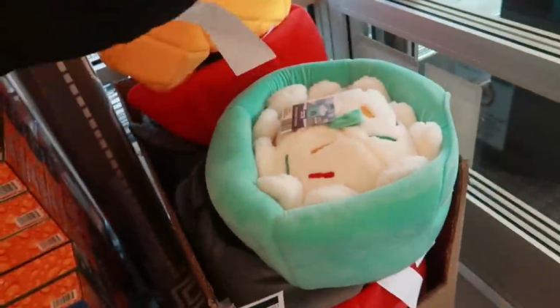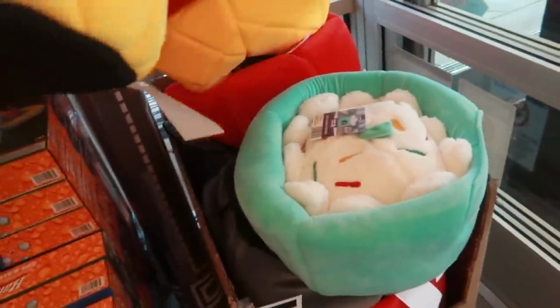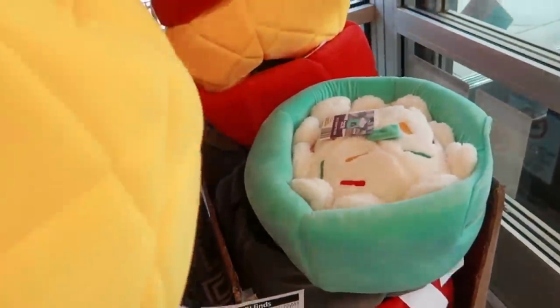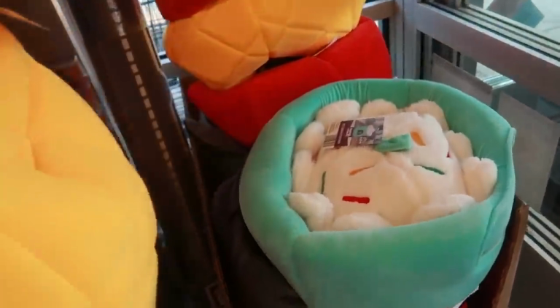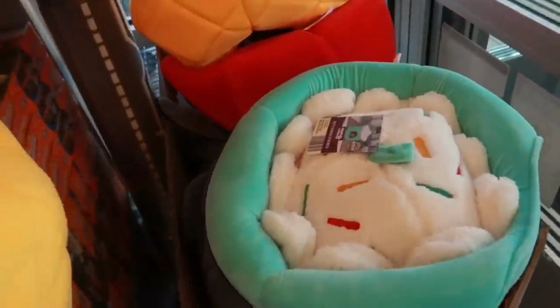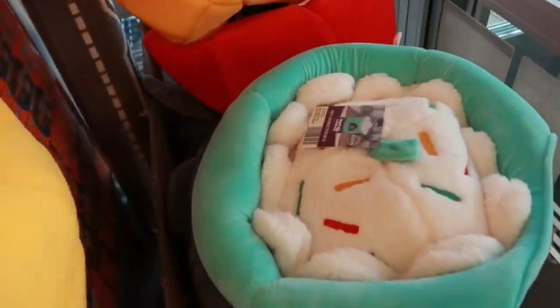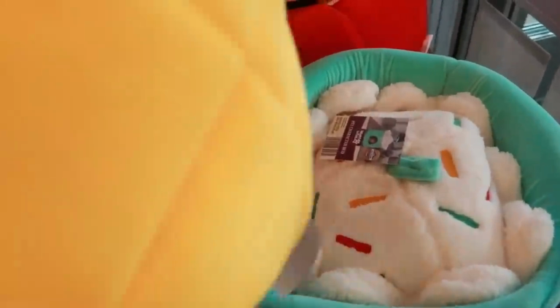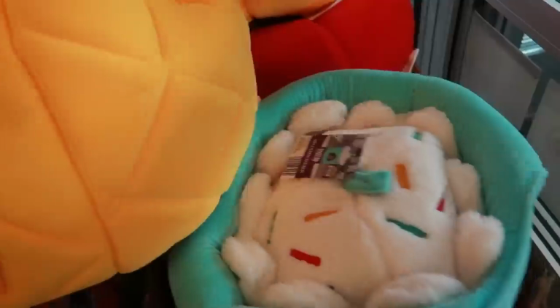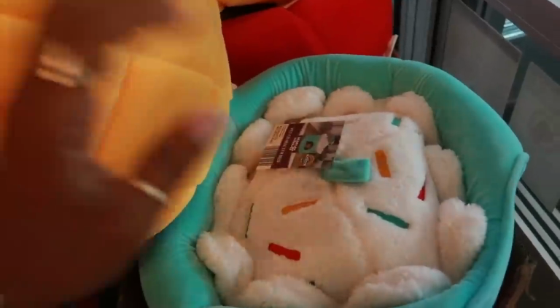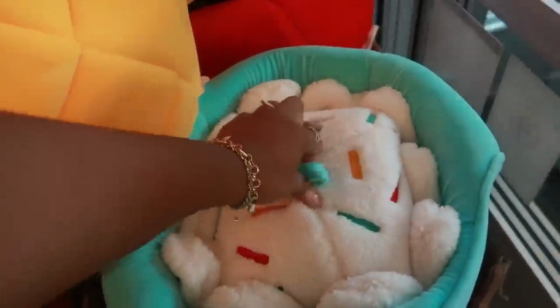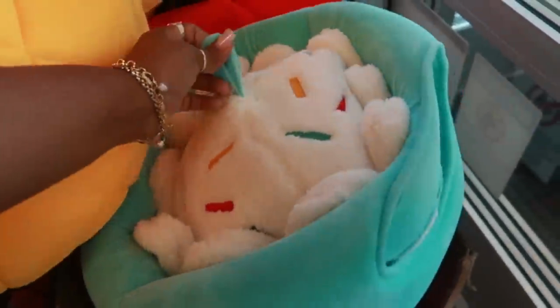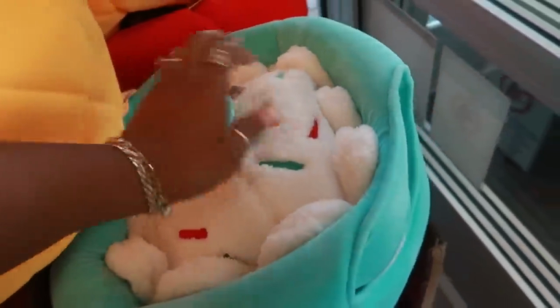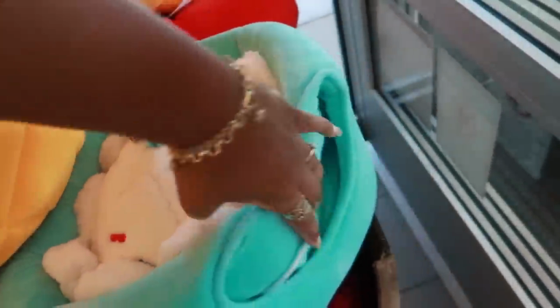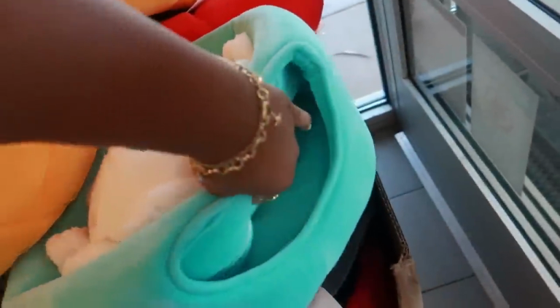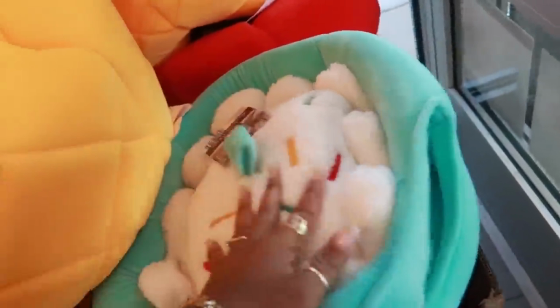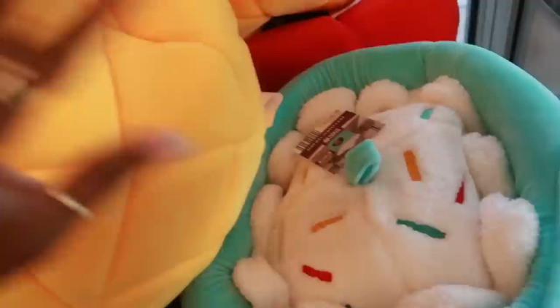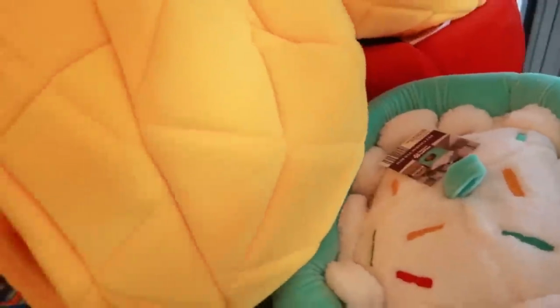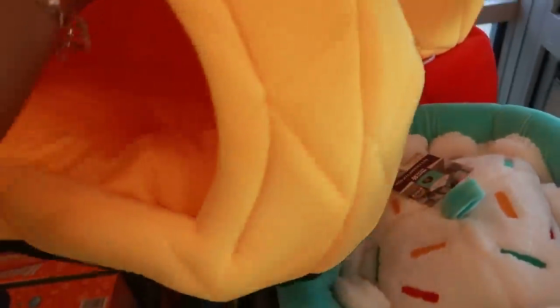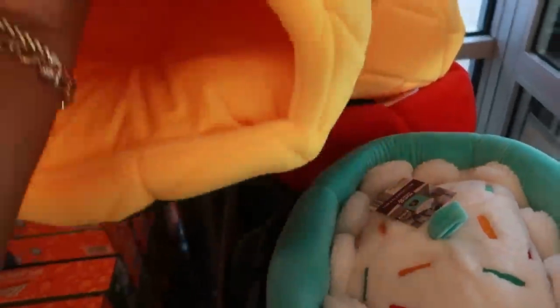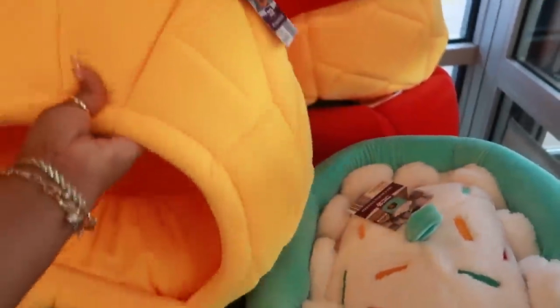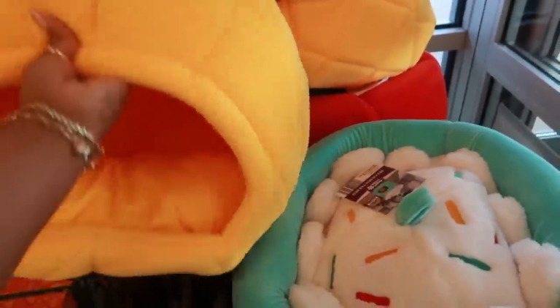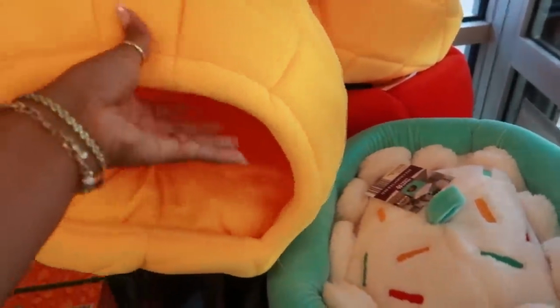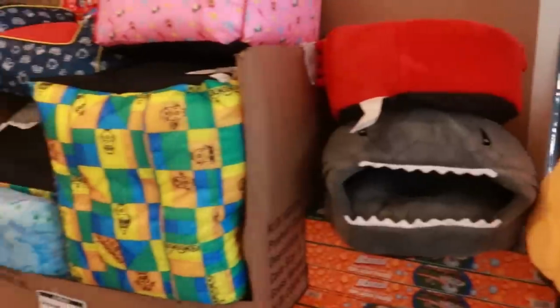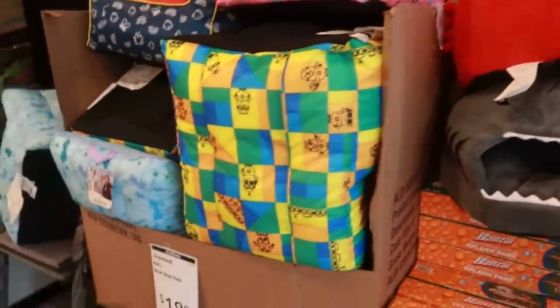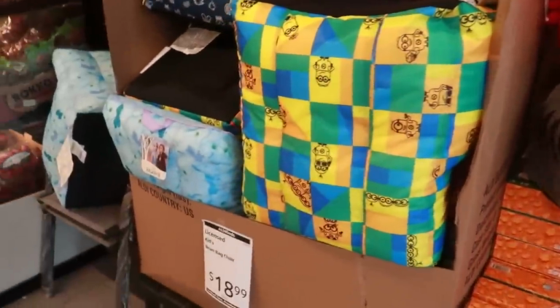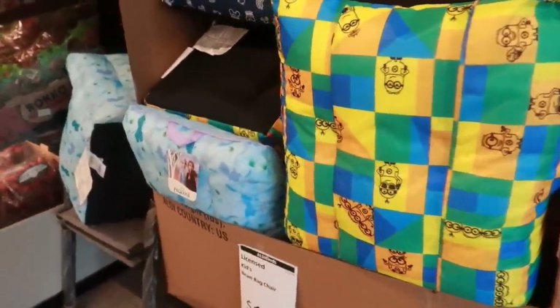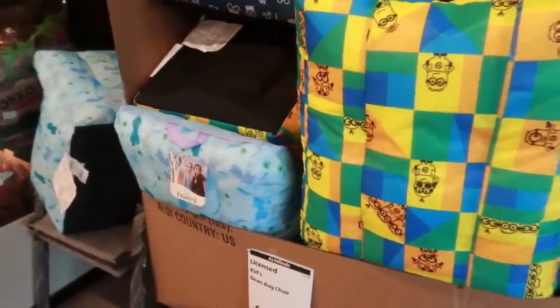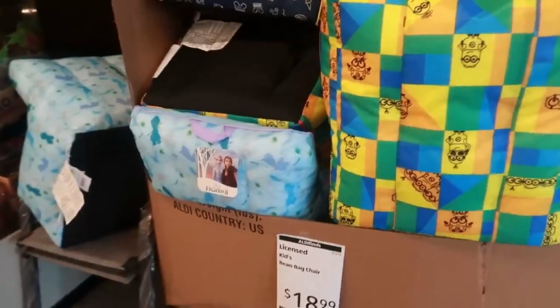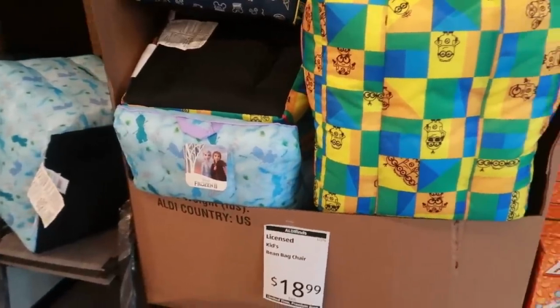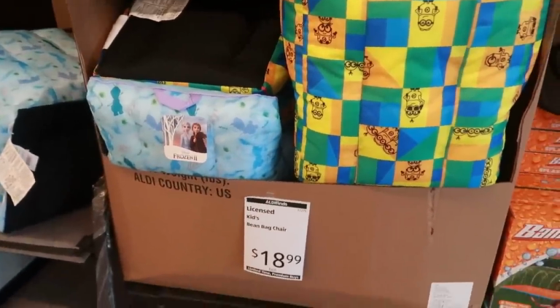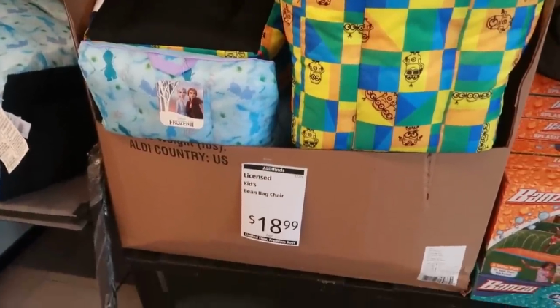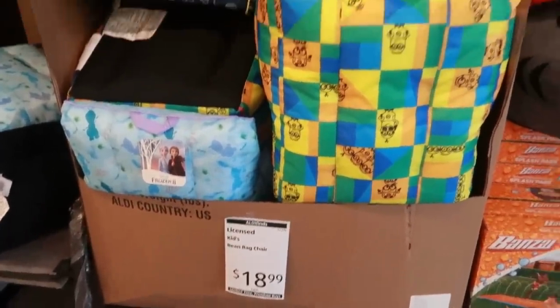And look at that — a cupcake. Oh my goodness, it pops up. That is so cute. And then you also have these little chairs or bean bags for $18.99.